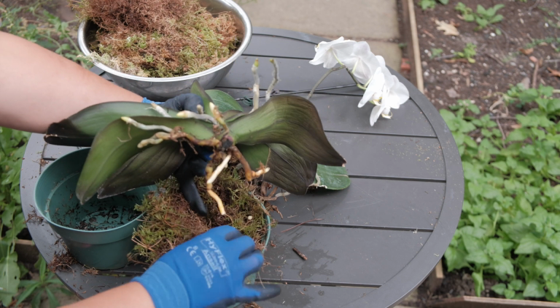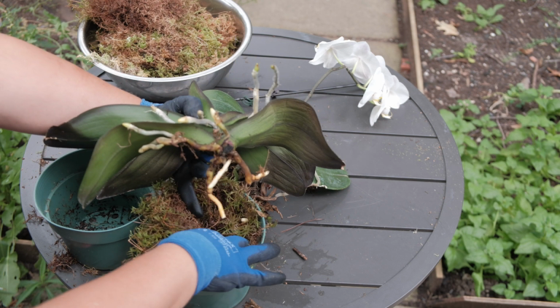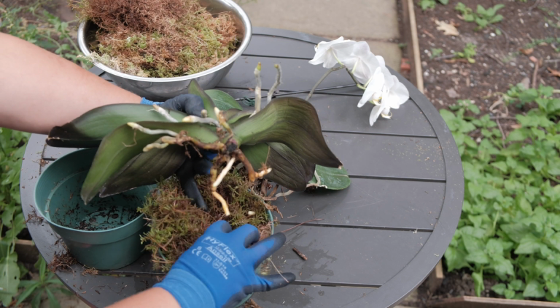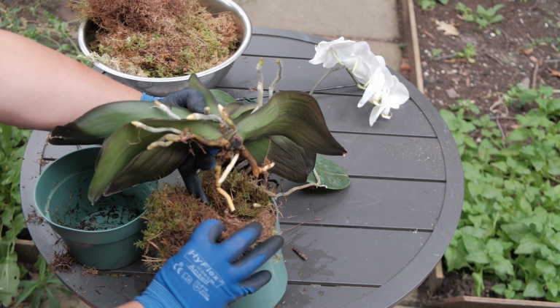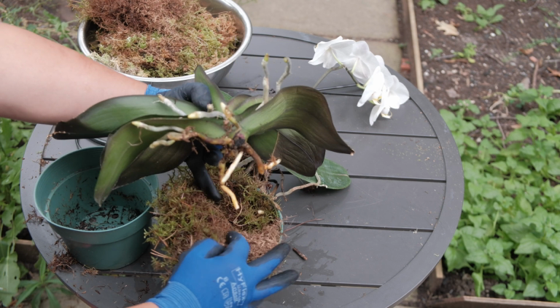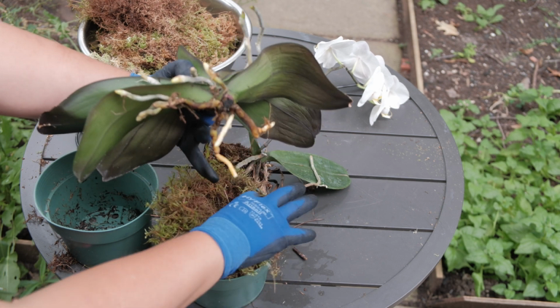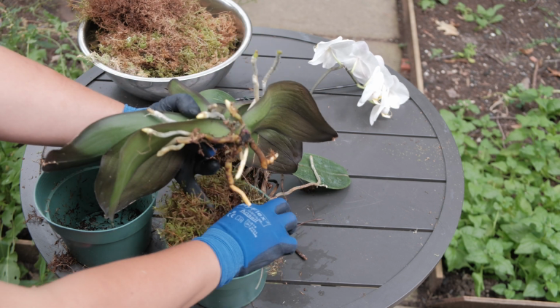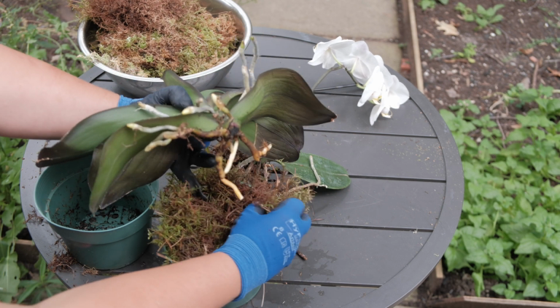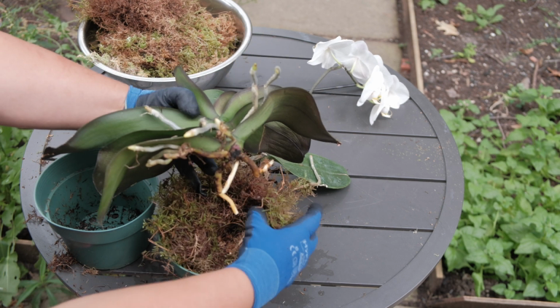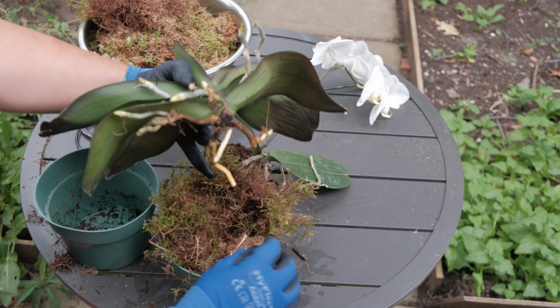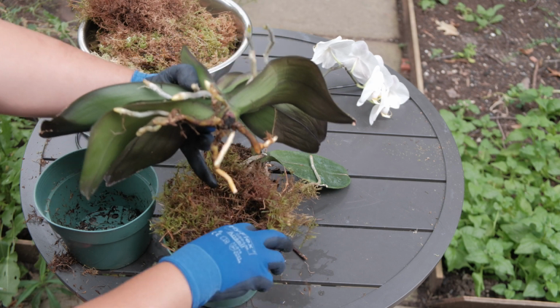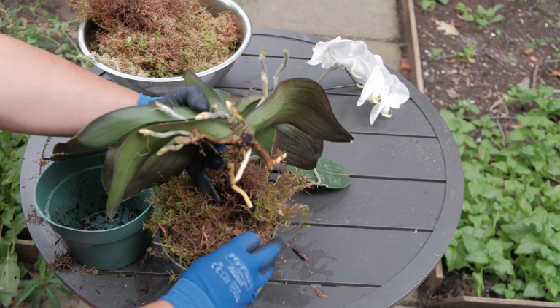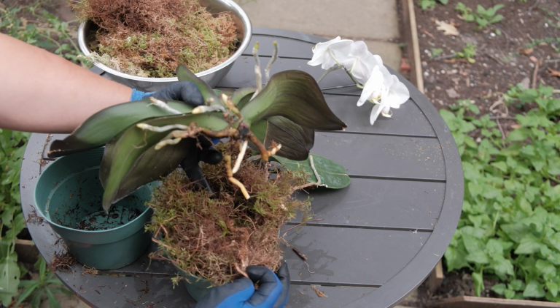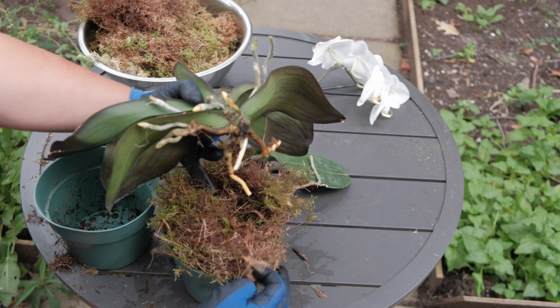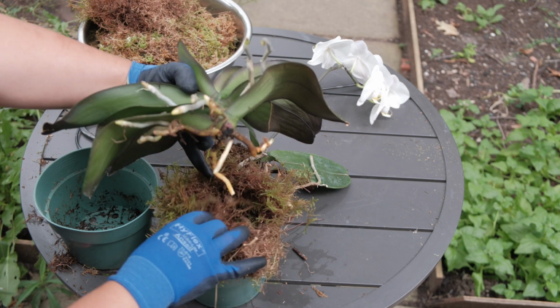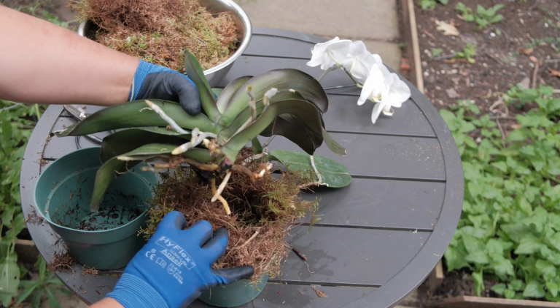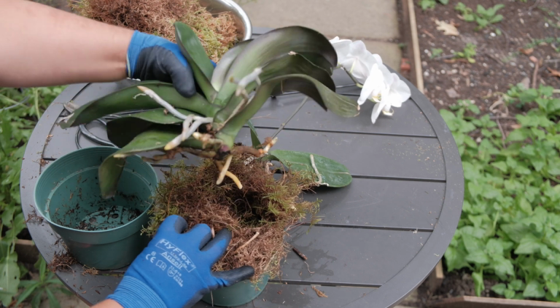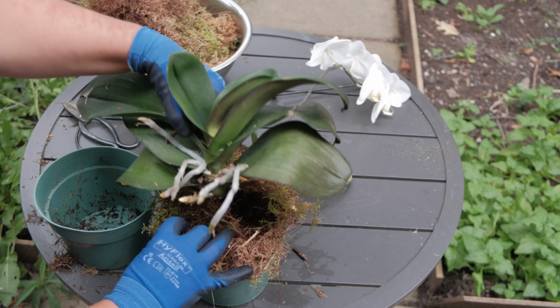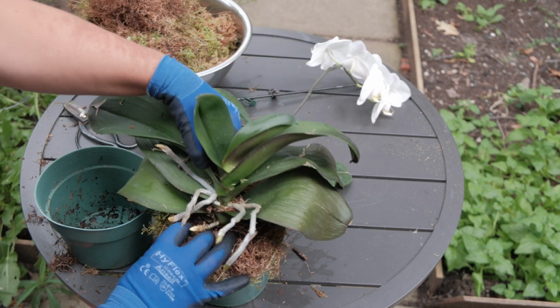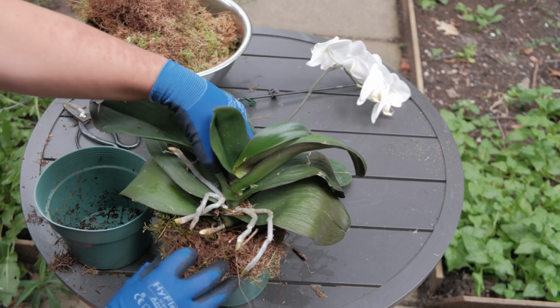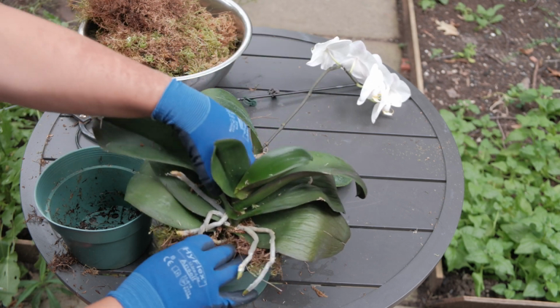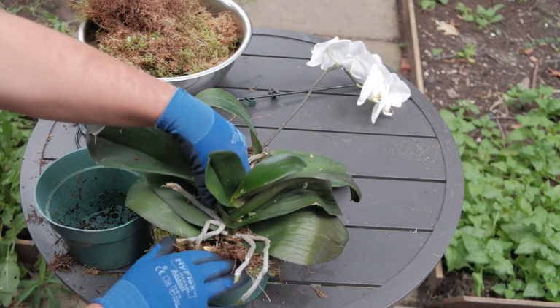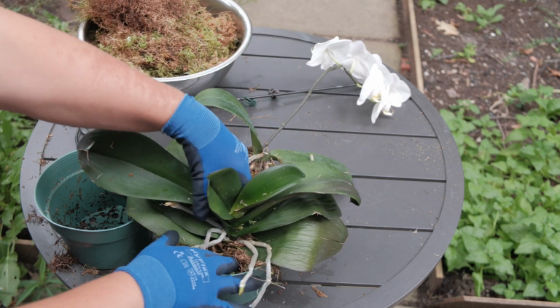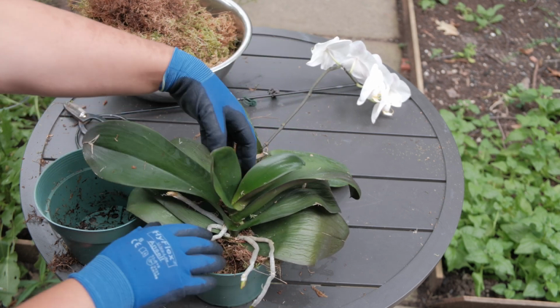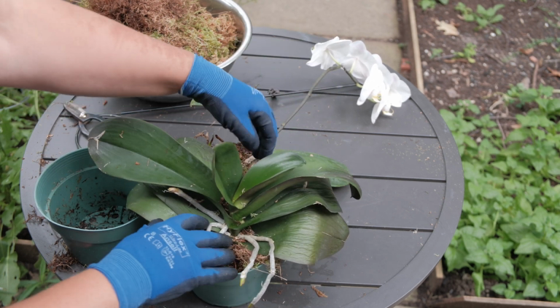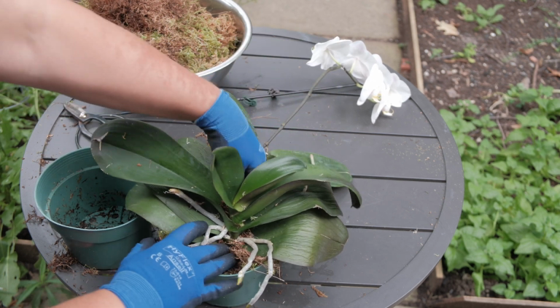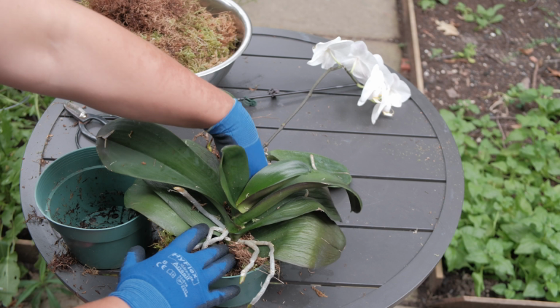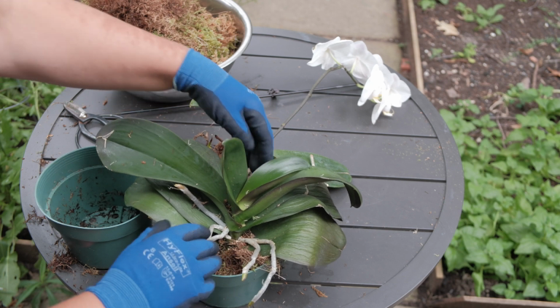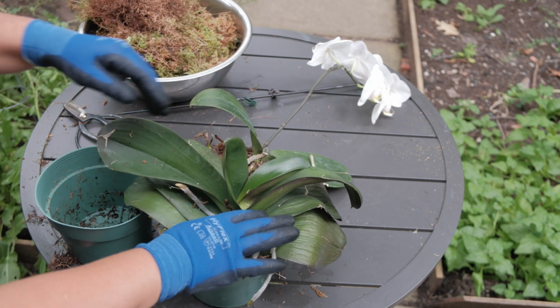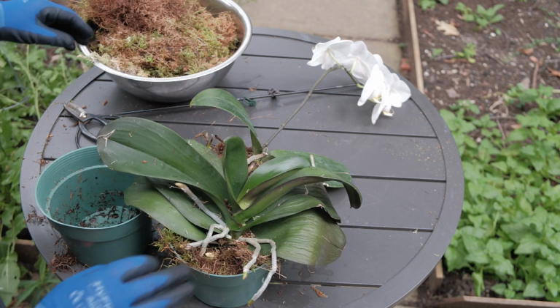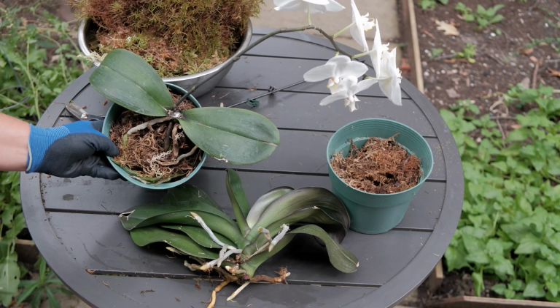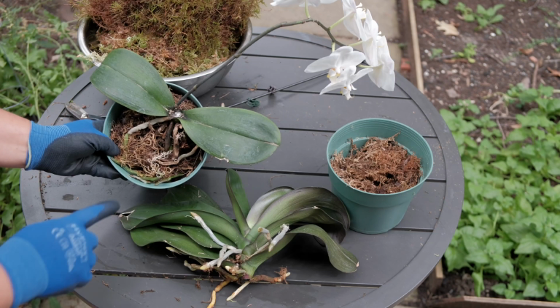I do need to change the substrate for this orchid as well. More fresh moss will help with supporting higher humidity levels around the roots and will generally speed up growth.